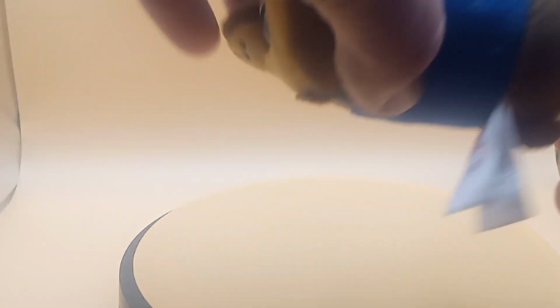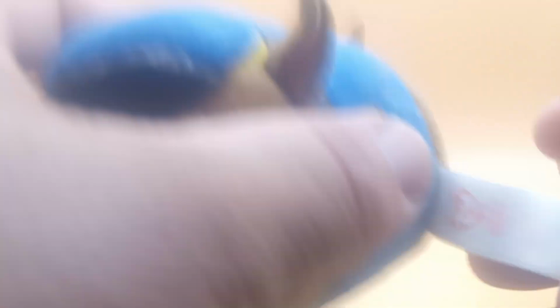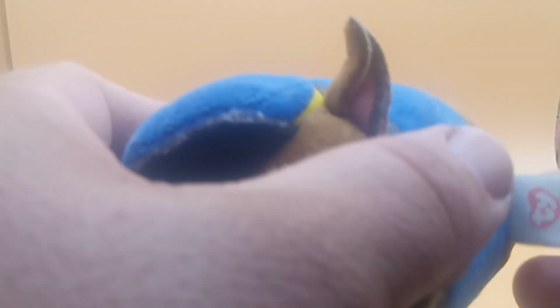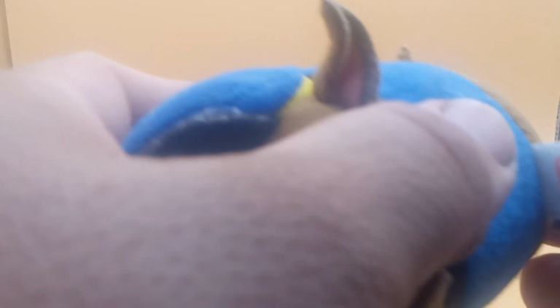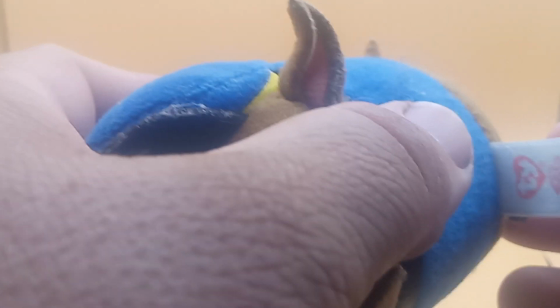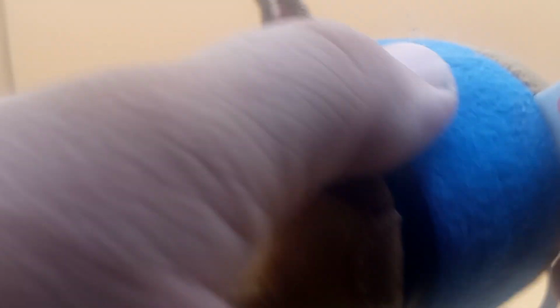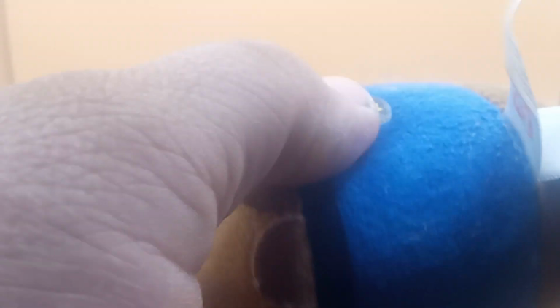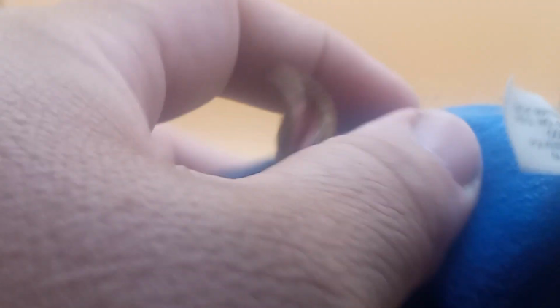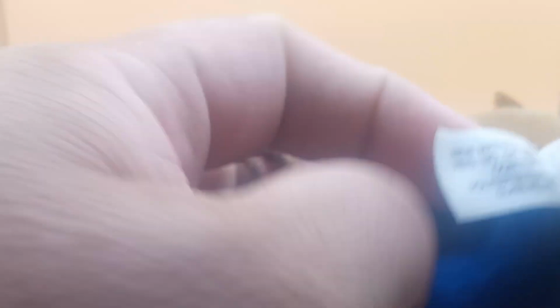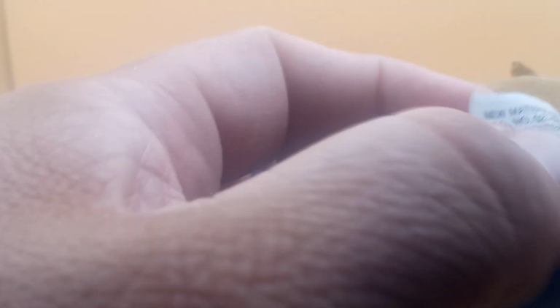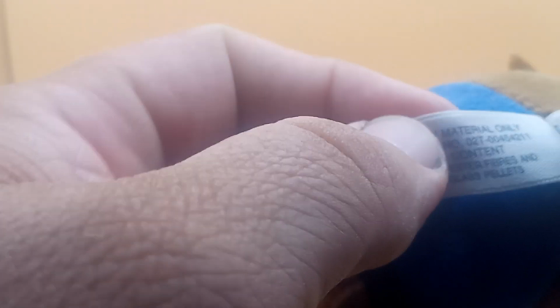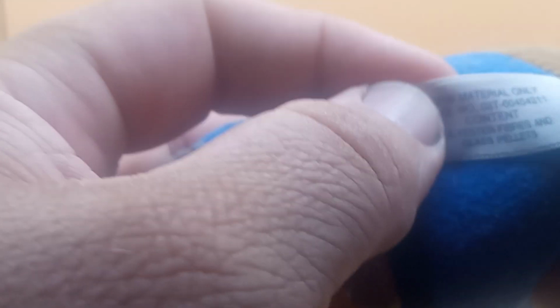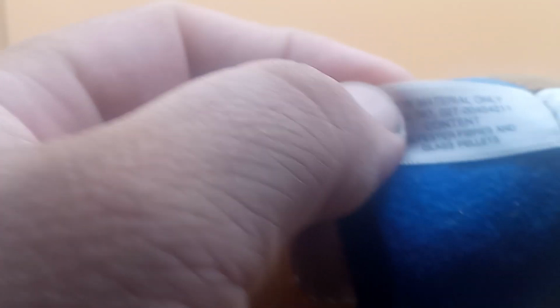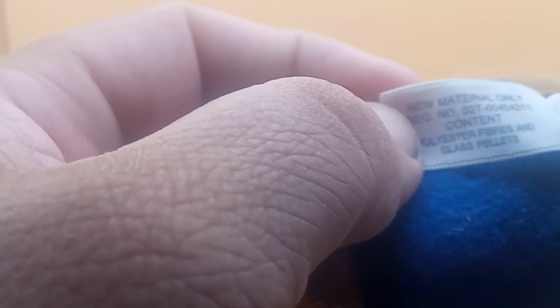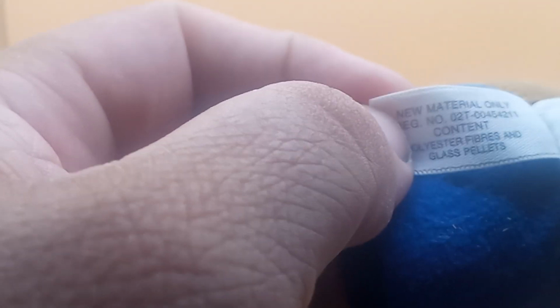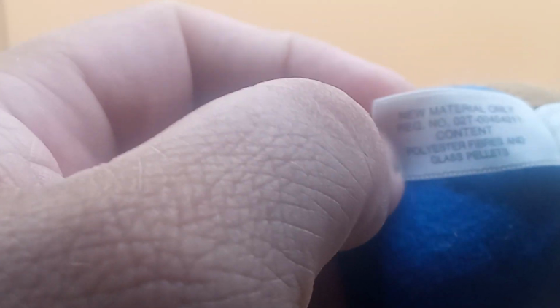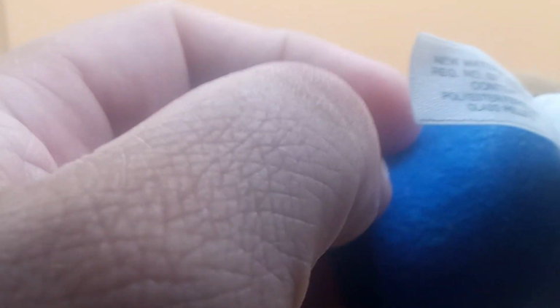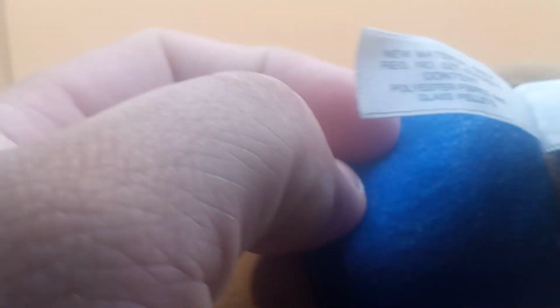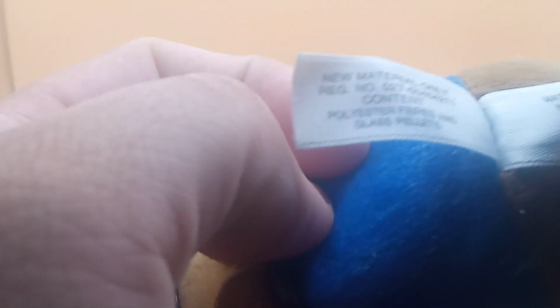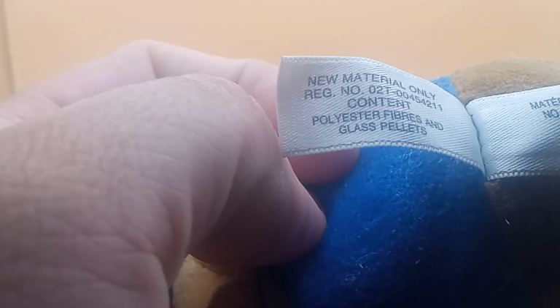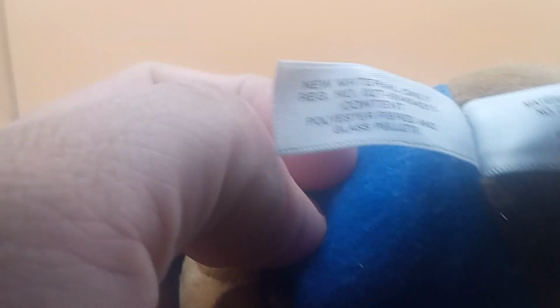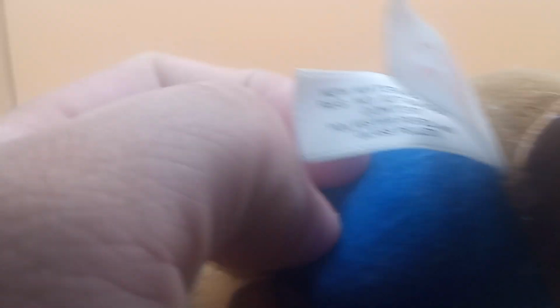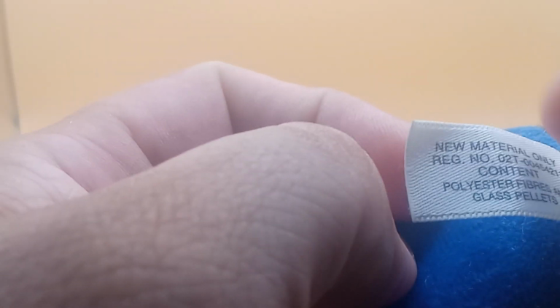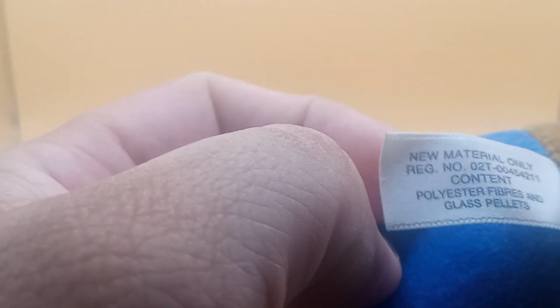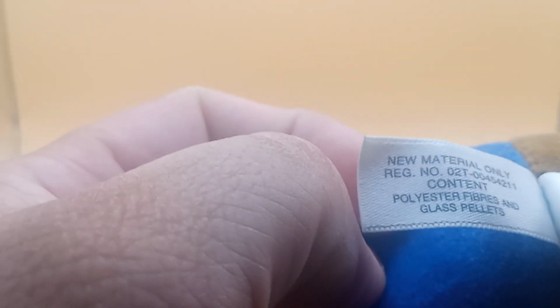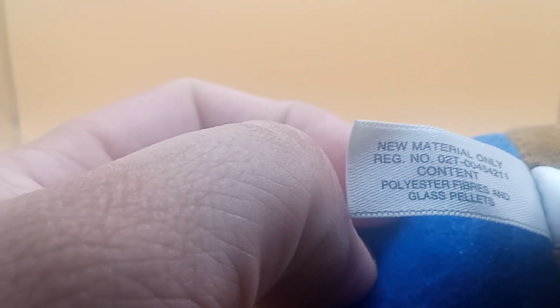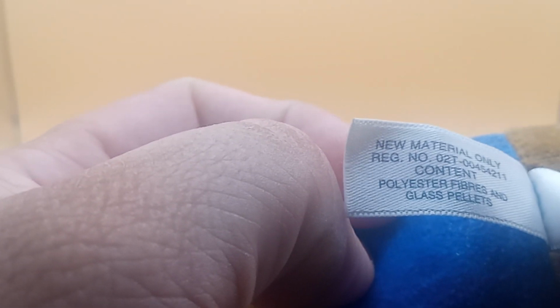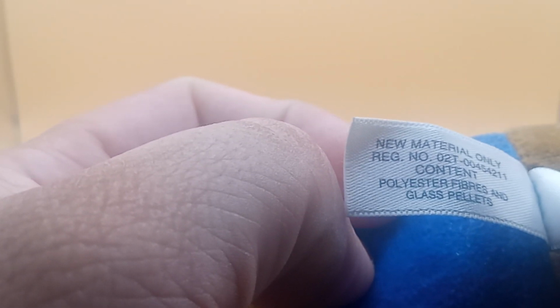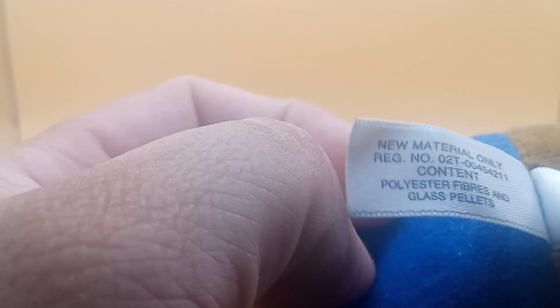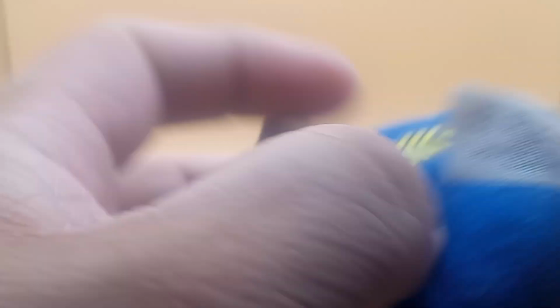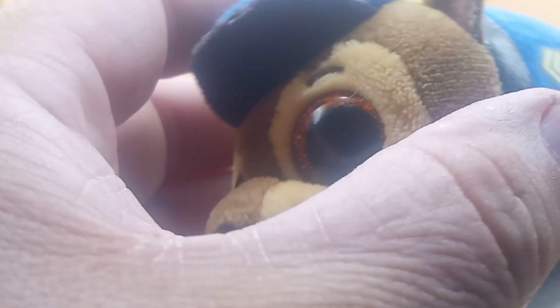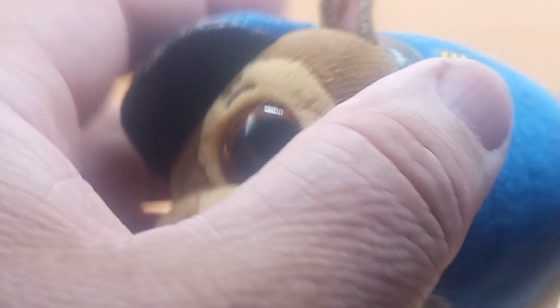I tried to find the year of it, but you can't find it, so we're going to look at the tag together and see where we can find it. It says manufactured — nope, doesn't say it on there — new material only.